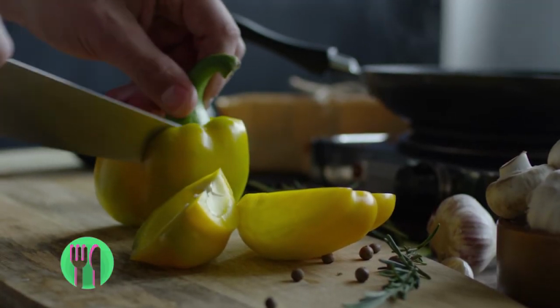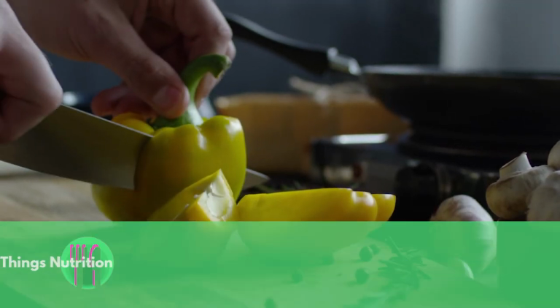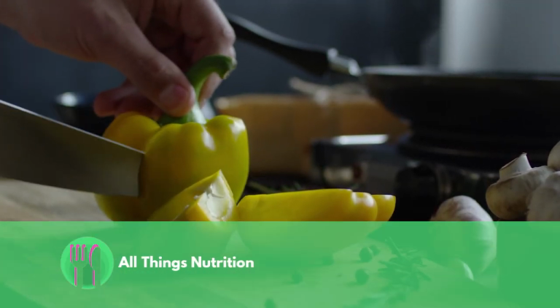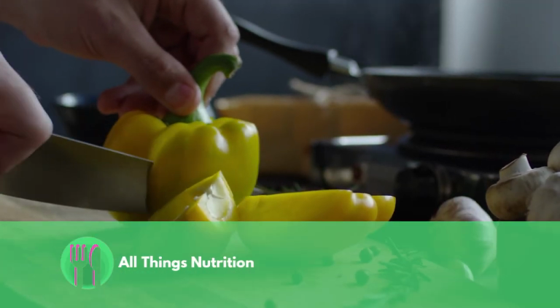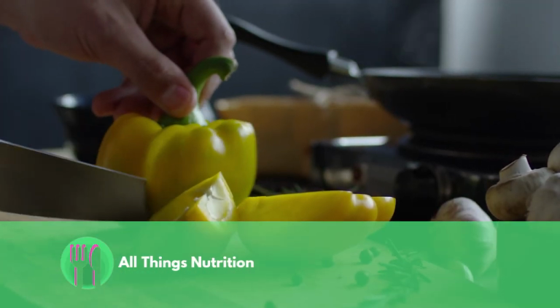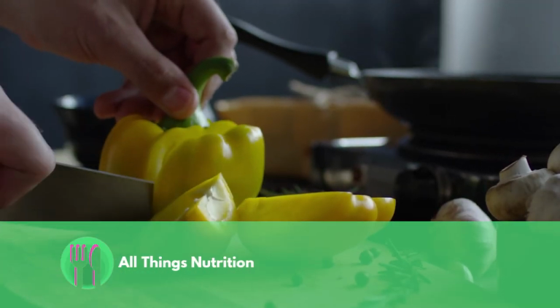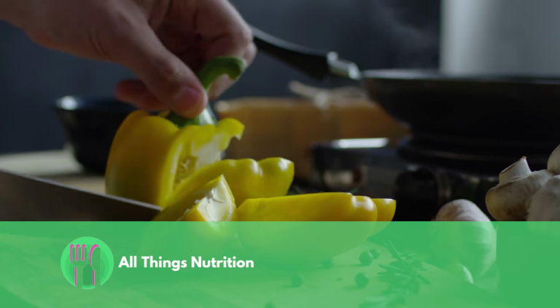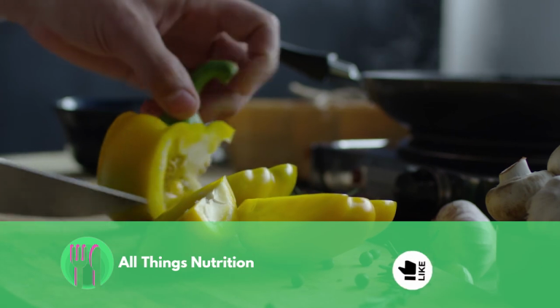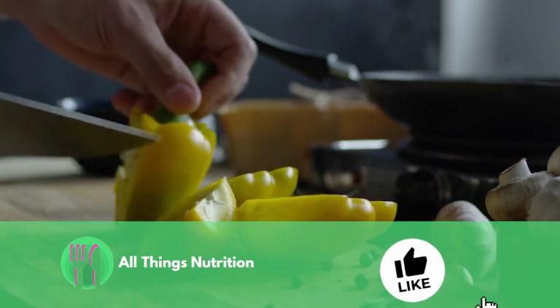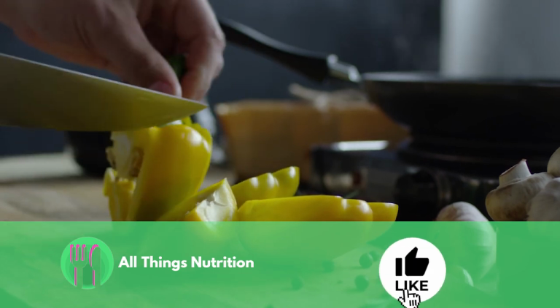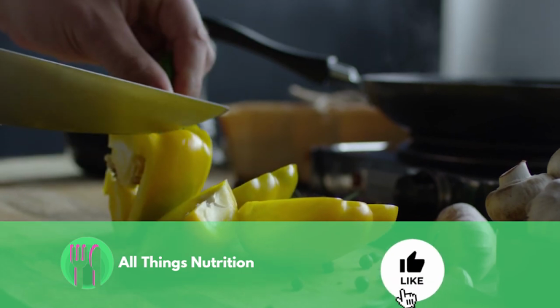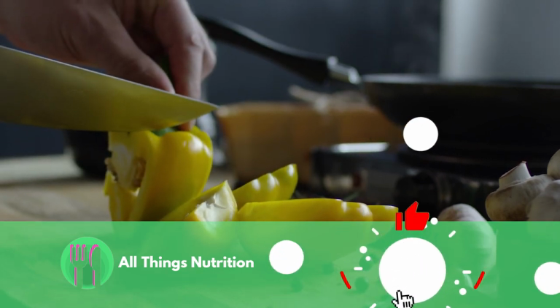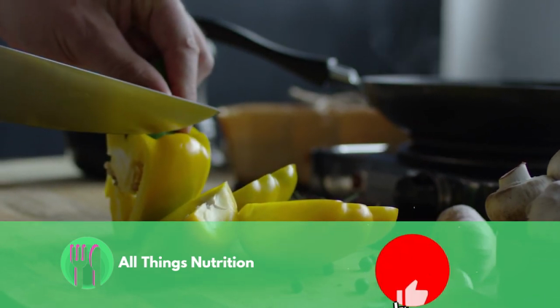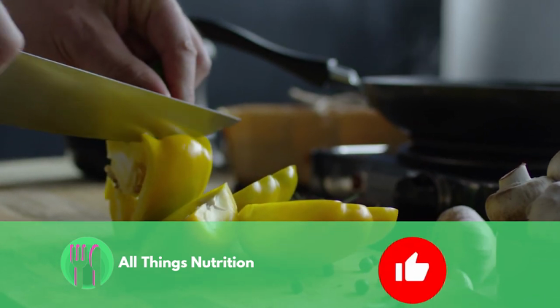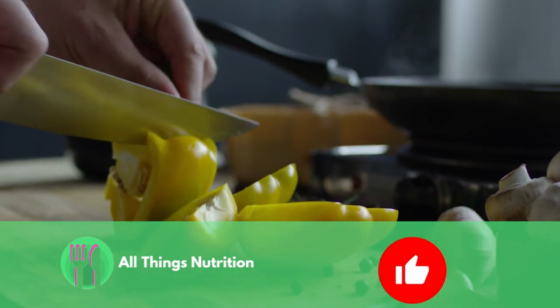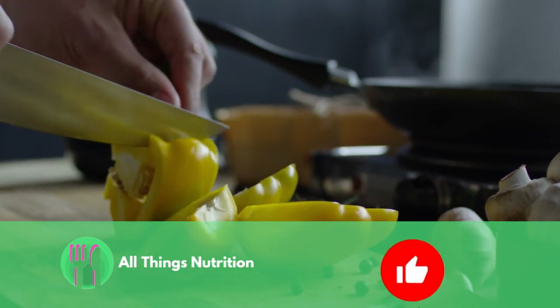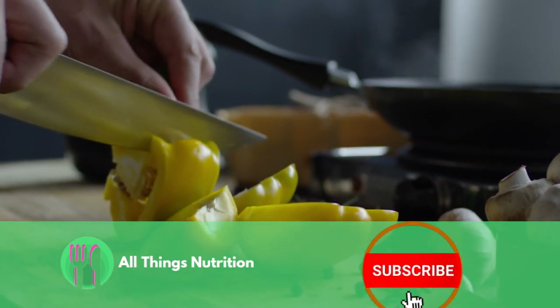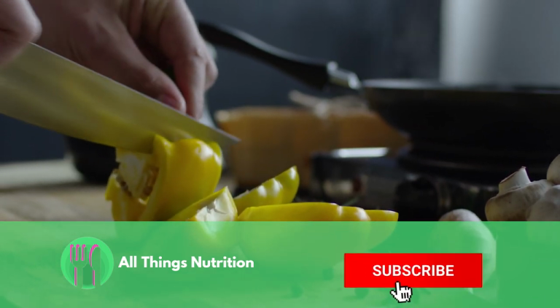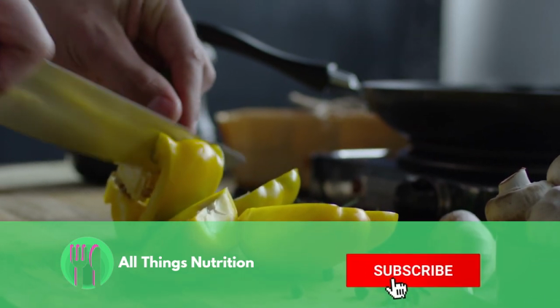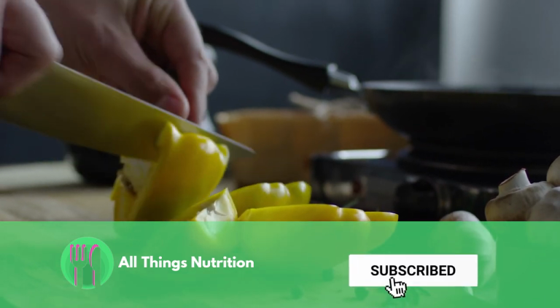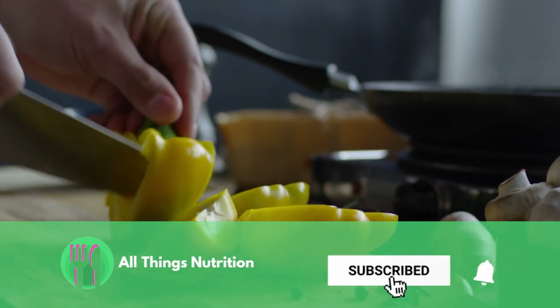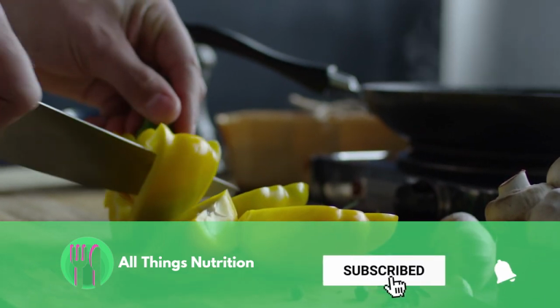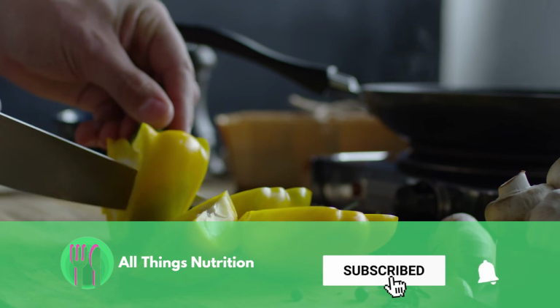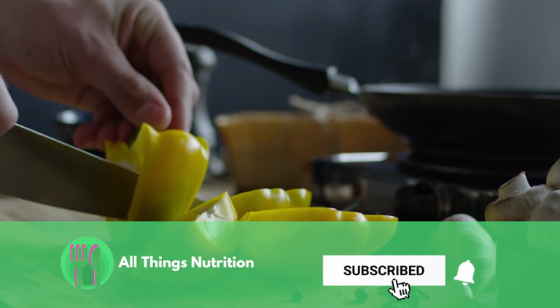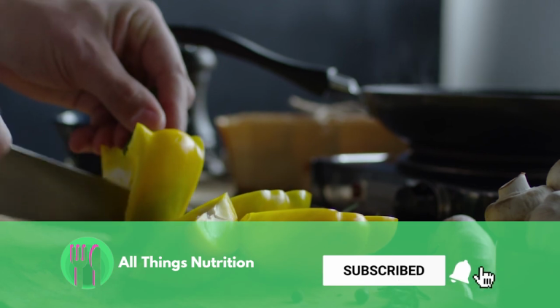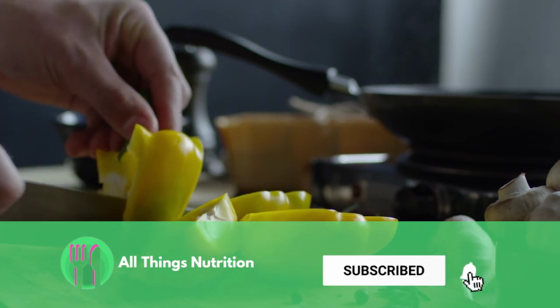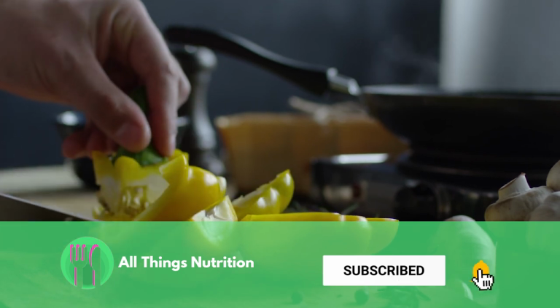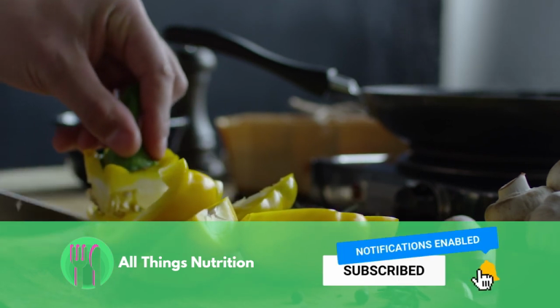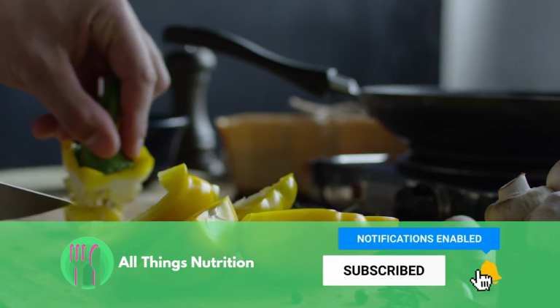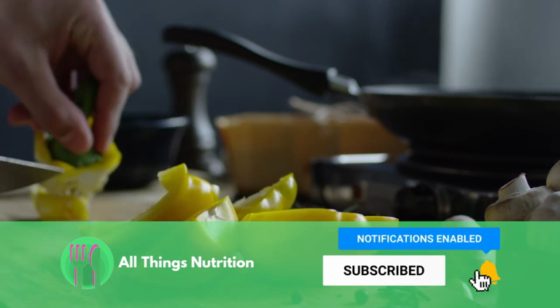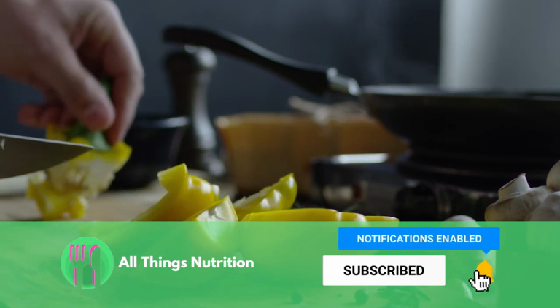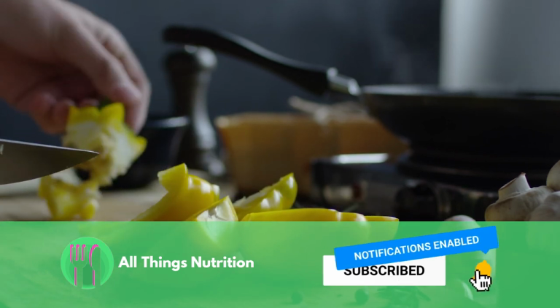If you enjoyed this video, hit that like button and subscribe to watch more videos just like this. Remember, enjoy food and stay happy and healthy. Catch you on the next one.